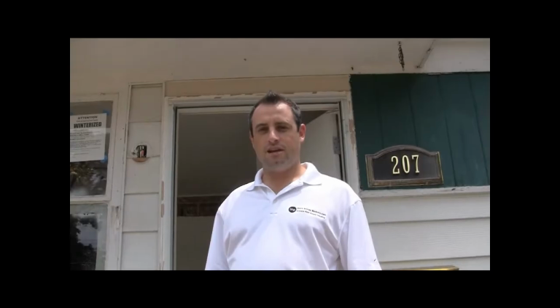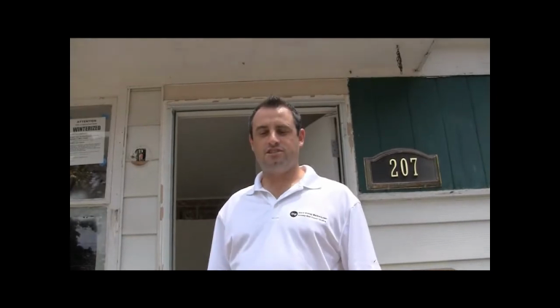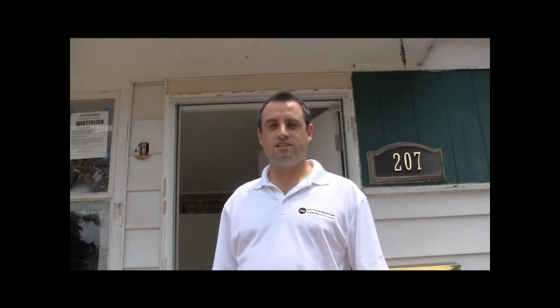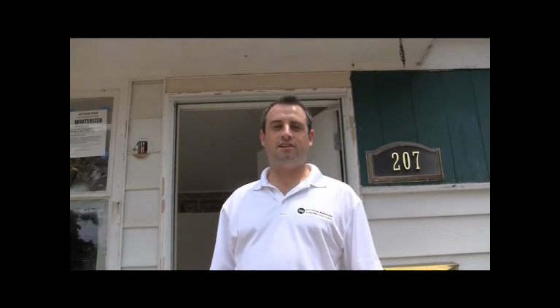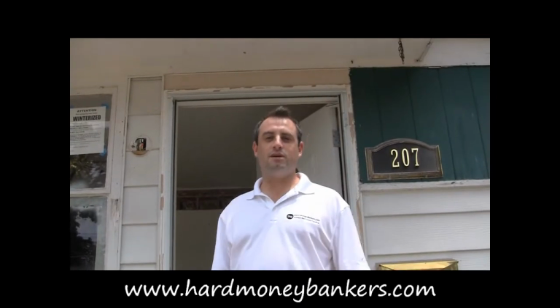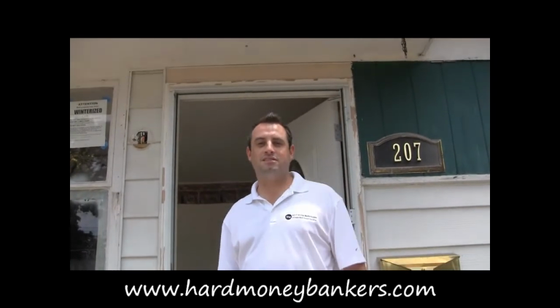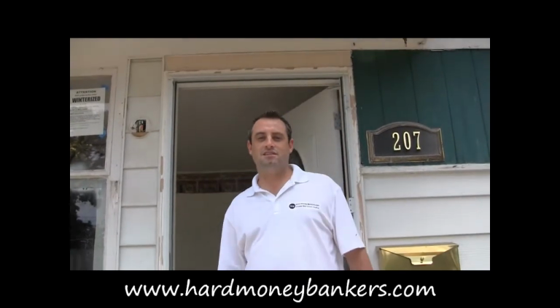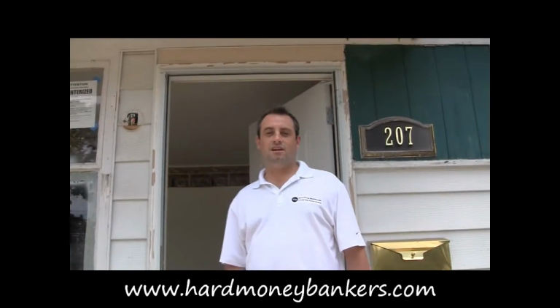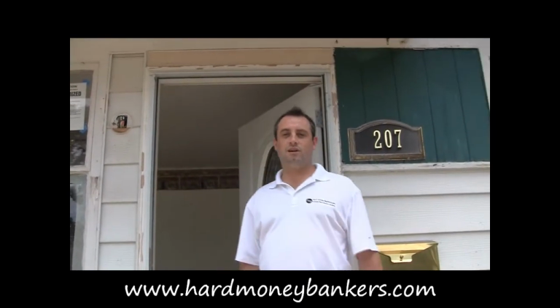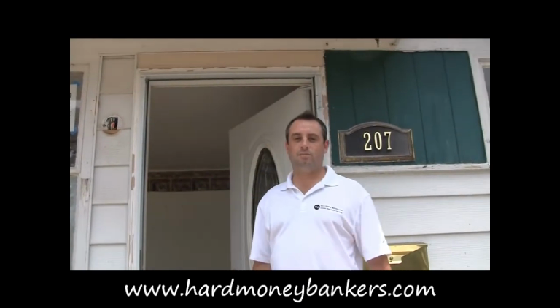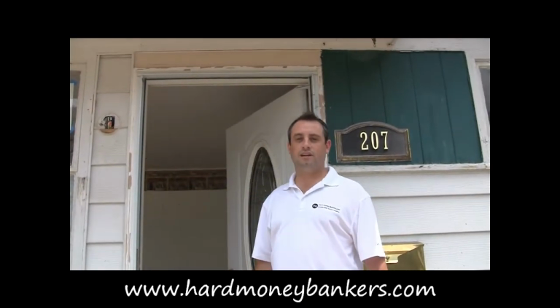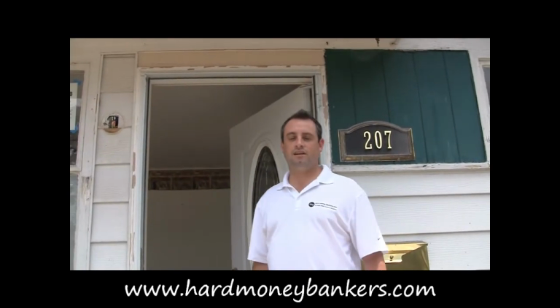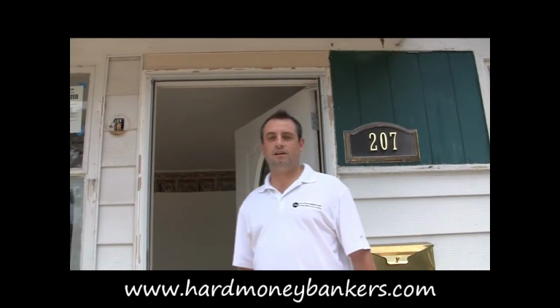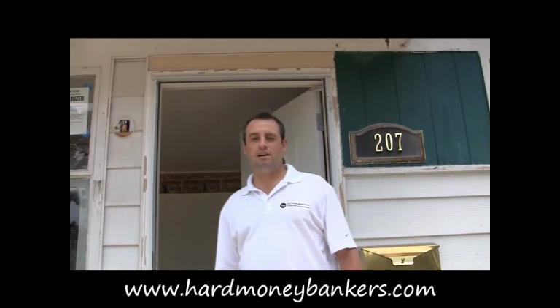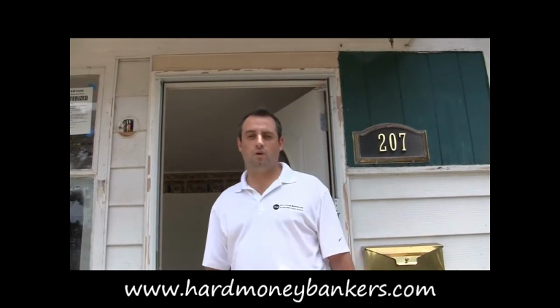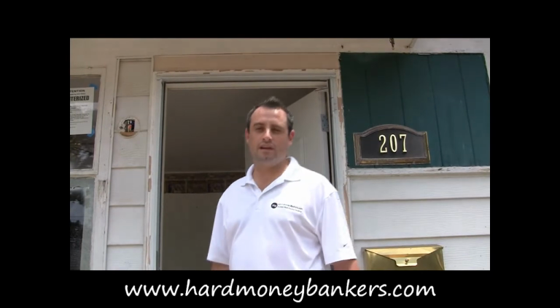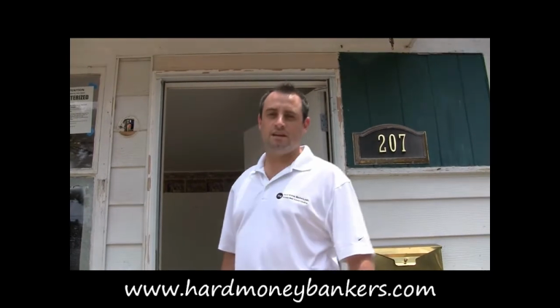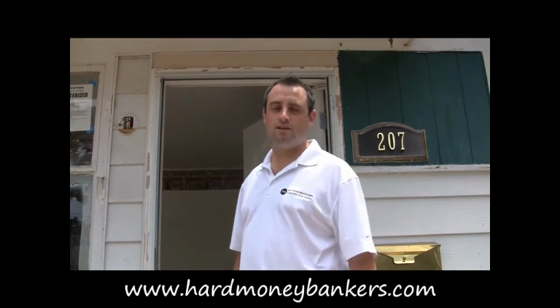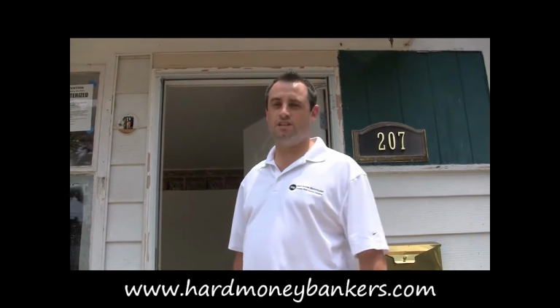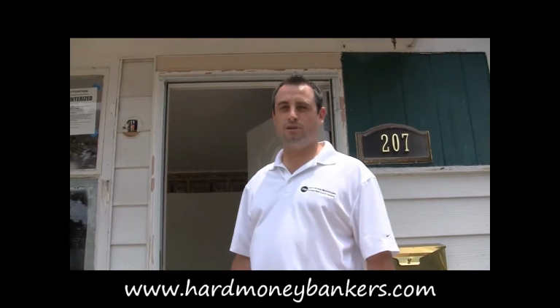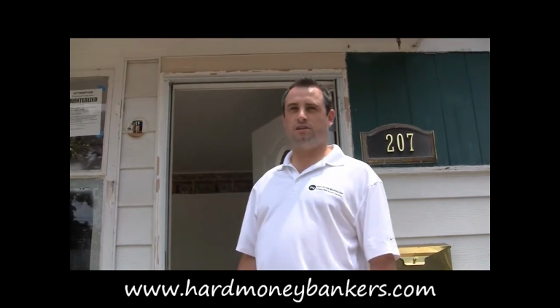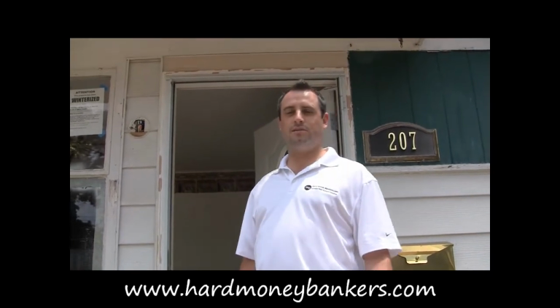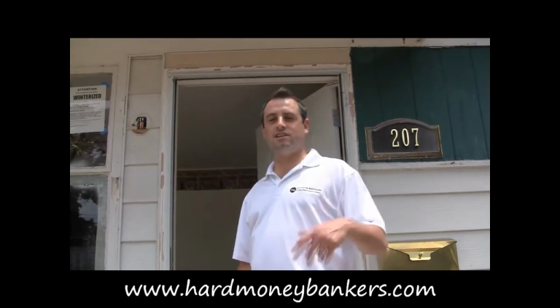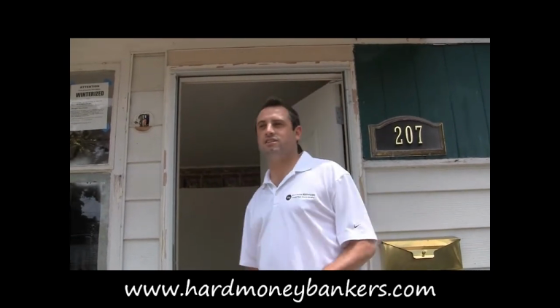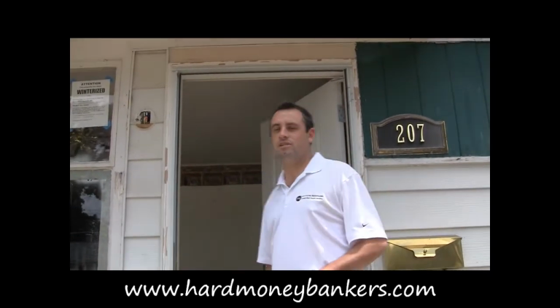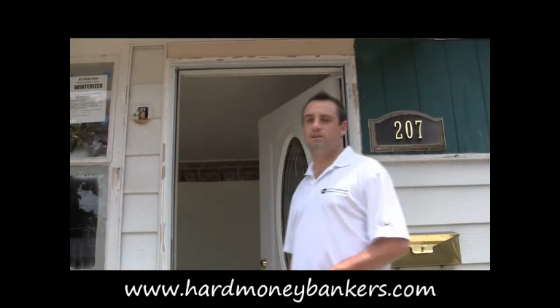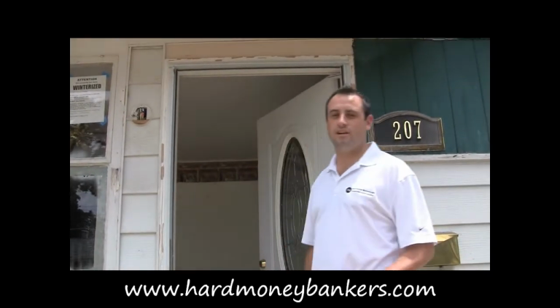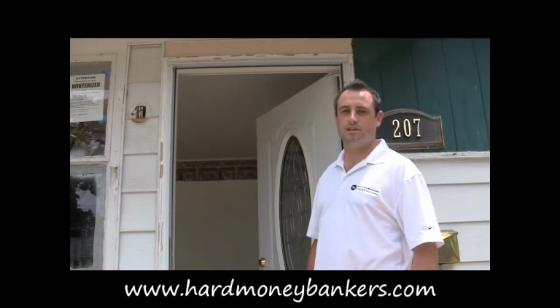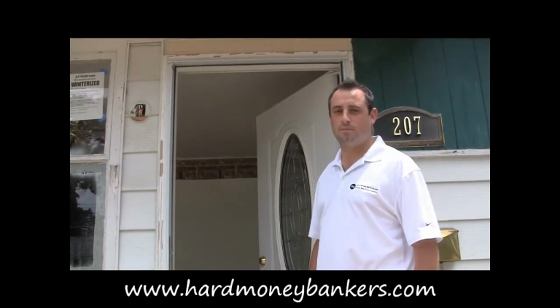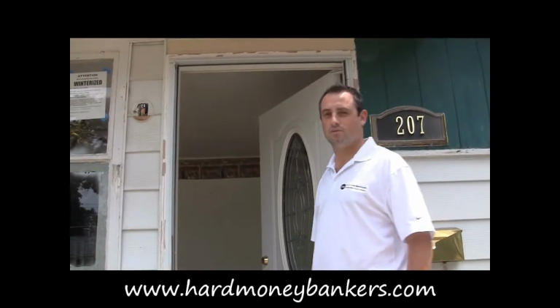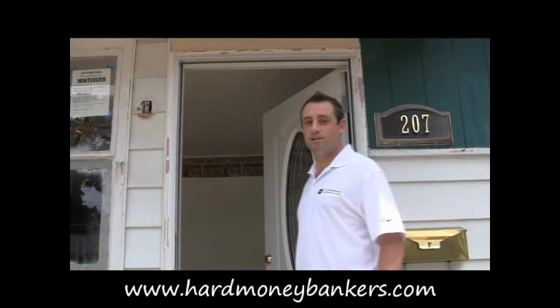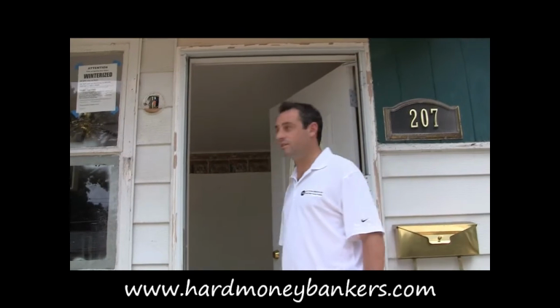Hey, this is Jason at Hard Money Bankers. We're here on Upper Gate Court in Owings Mills, Maryland. Come on inside, let's take a look around and see if we can find out about this property that we're looking to lend on.